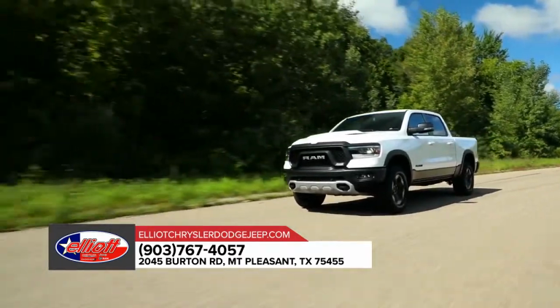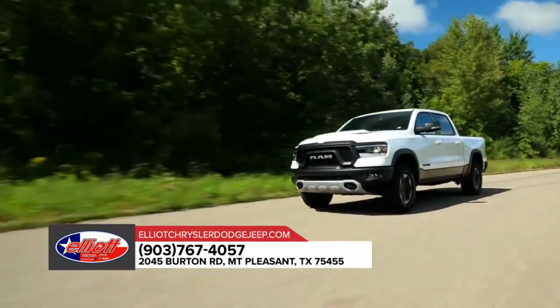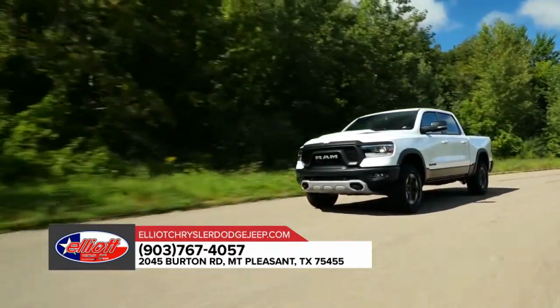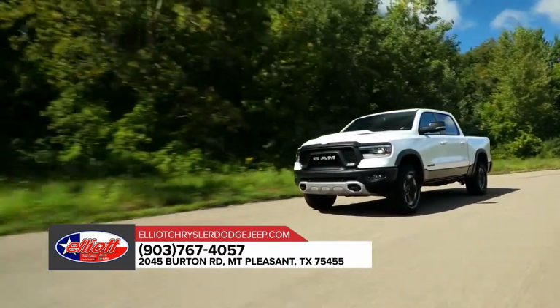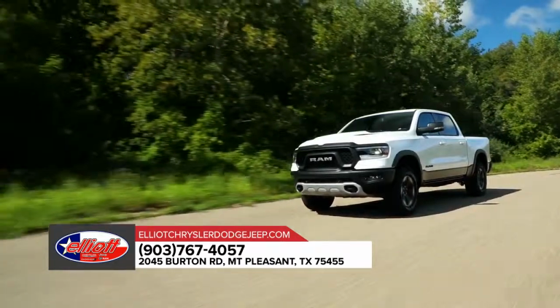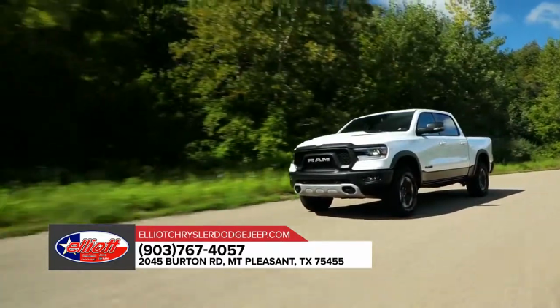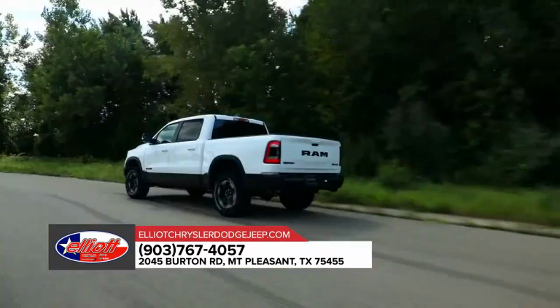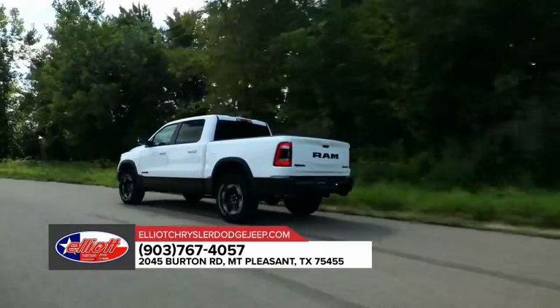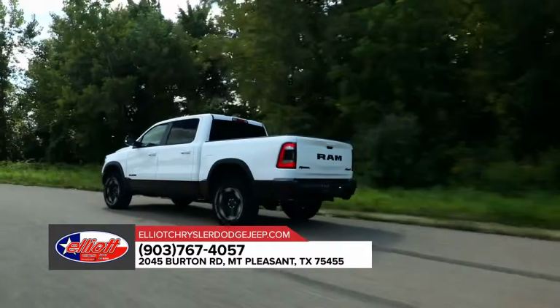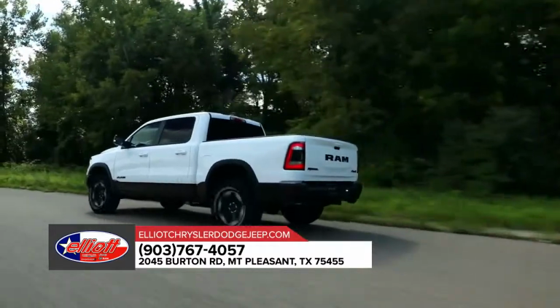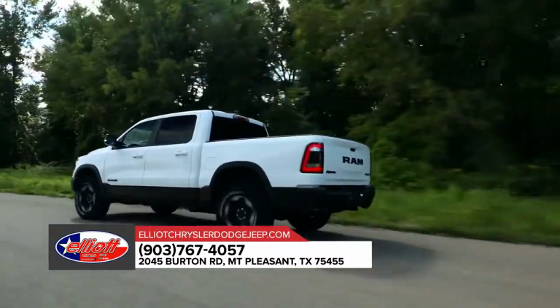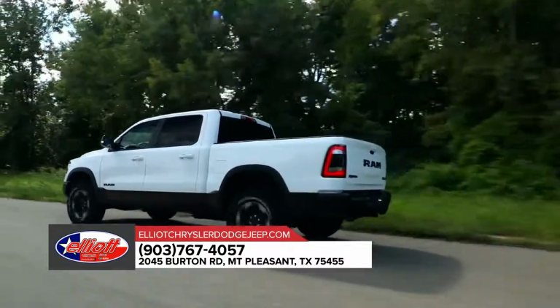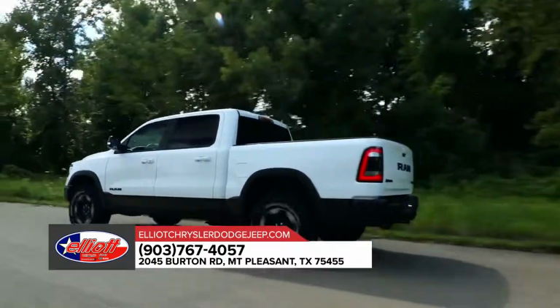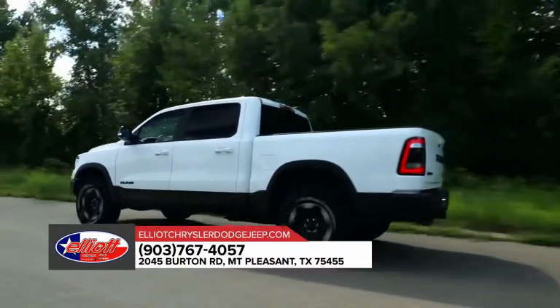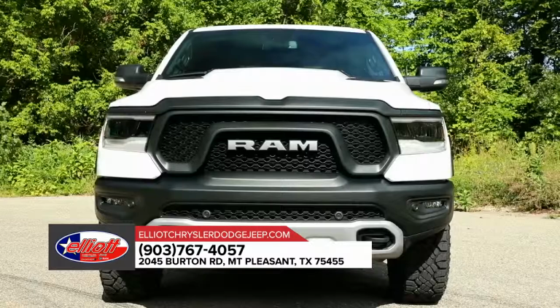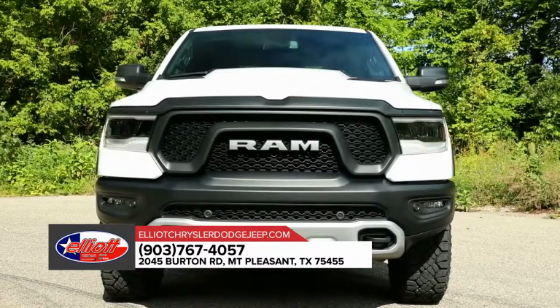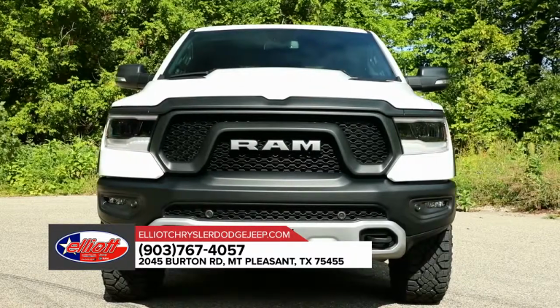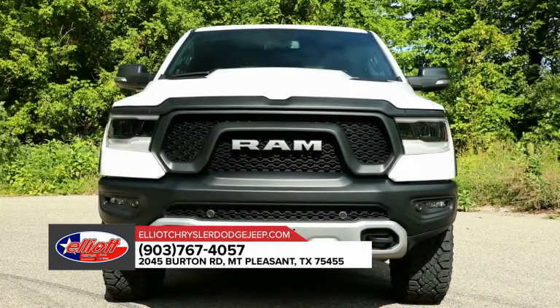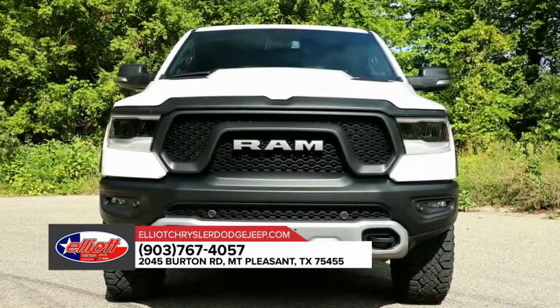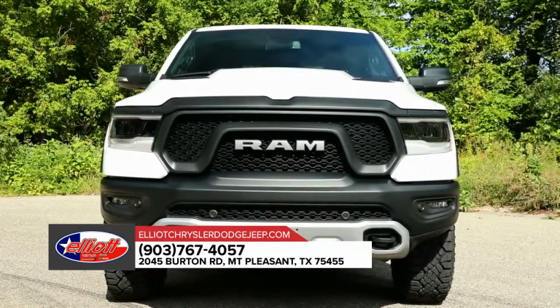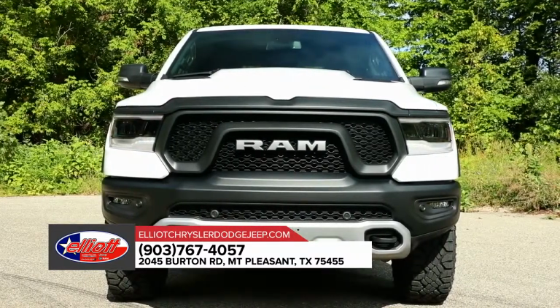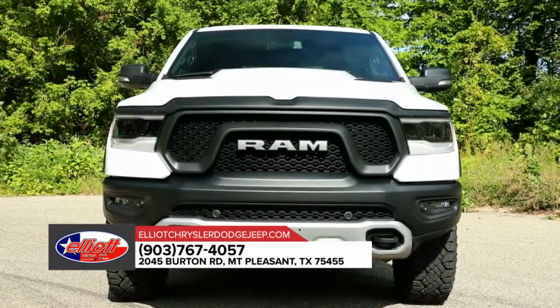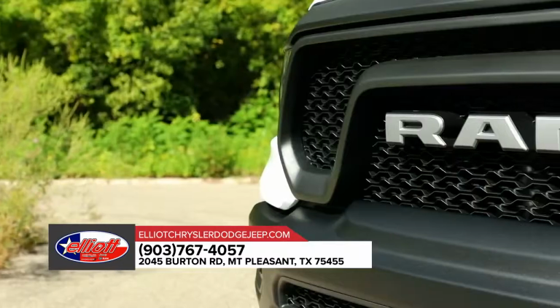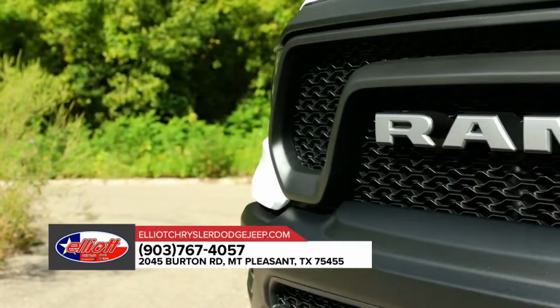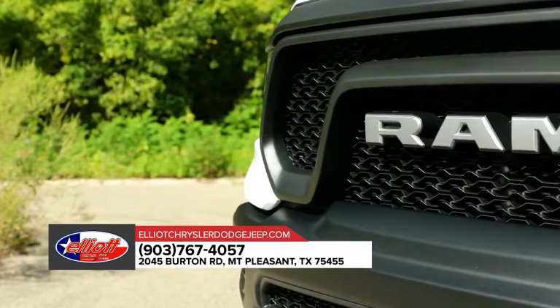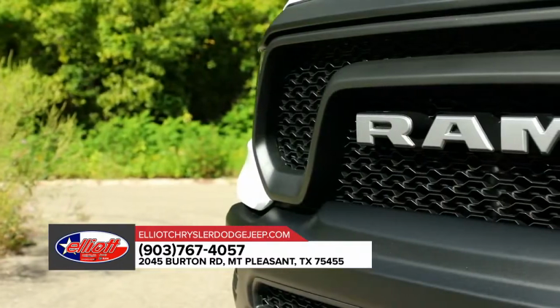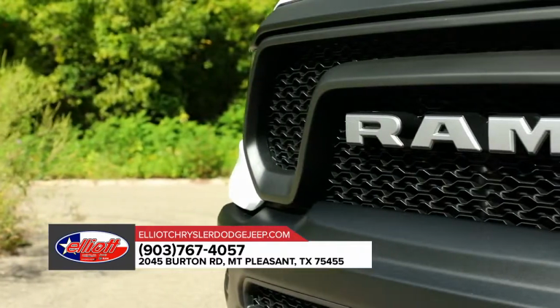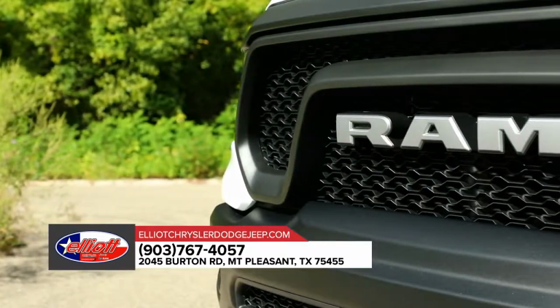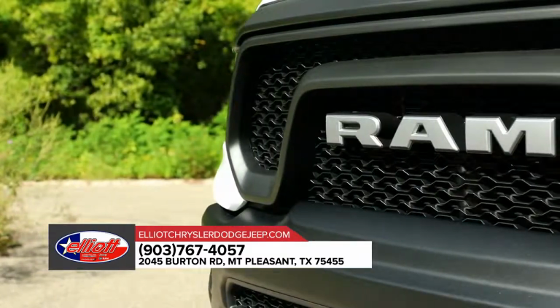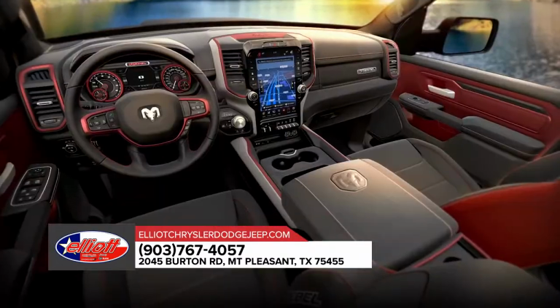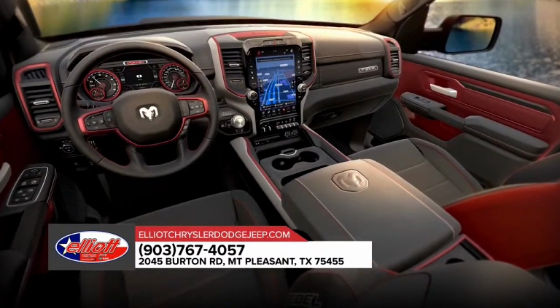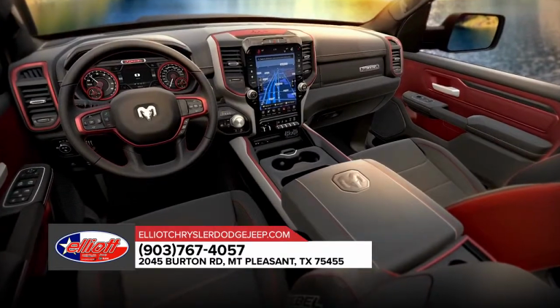Your peace of mind is our top of mind. That's why the all-new 2019 RAM 1500 has been fully redesigned with a high-strength steel frame and more than 100 standard and available safety and security features.